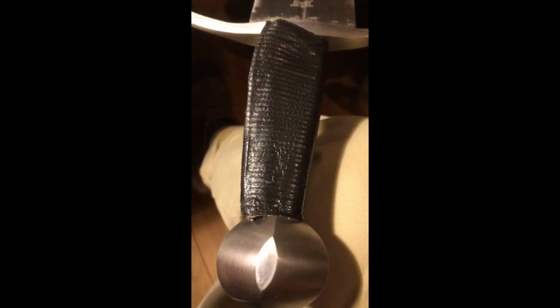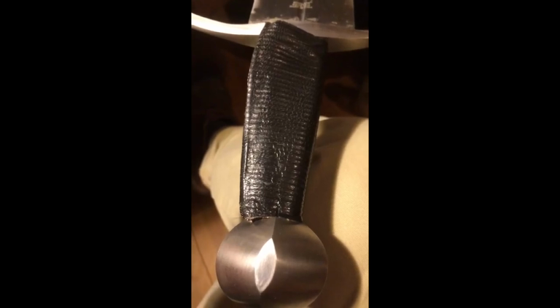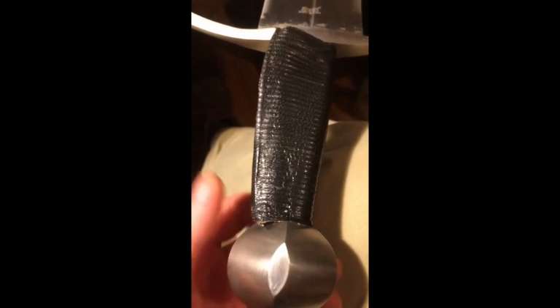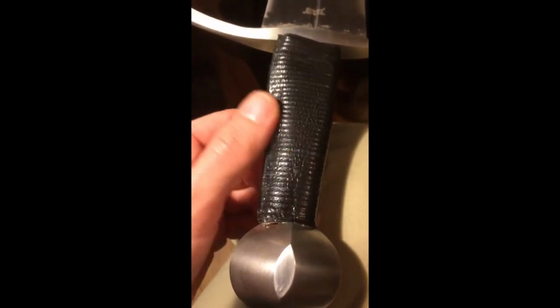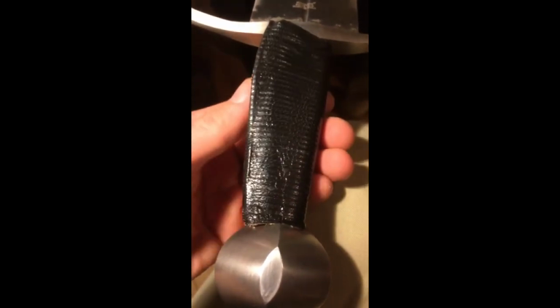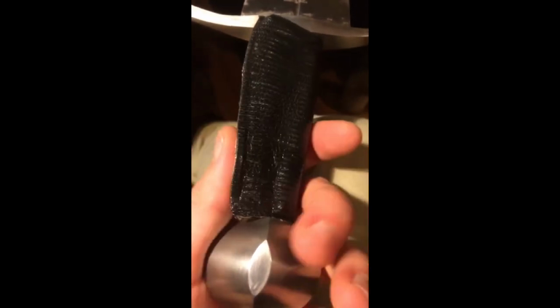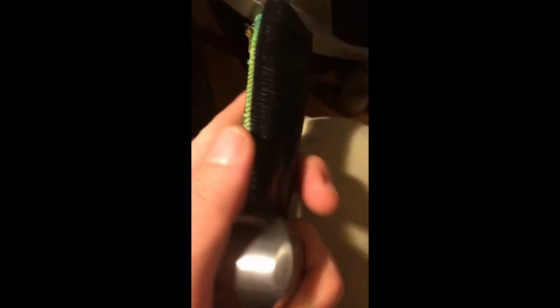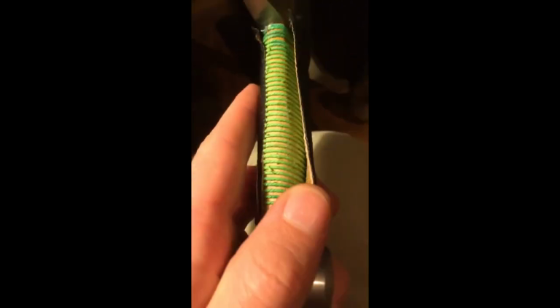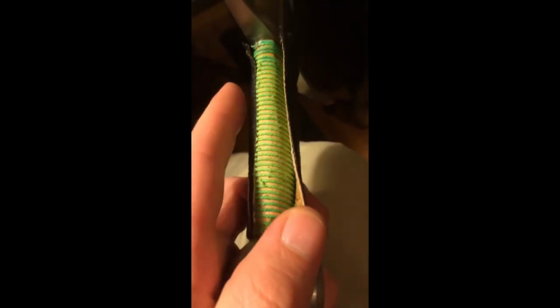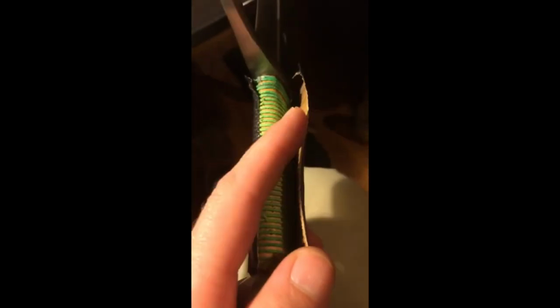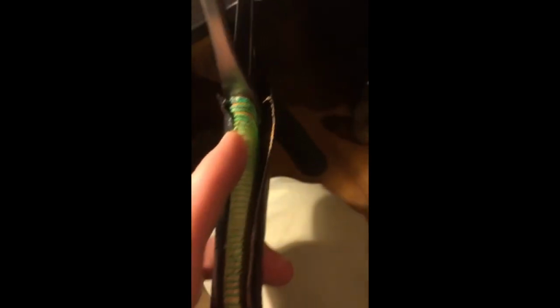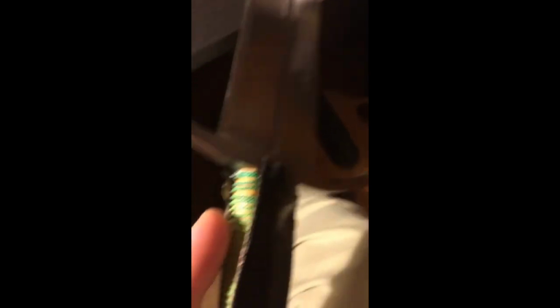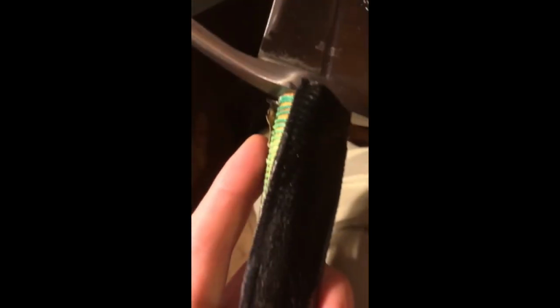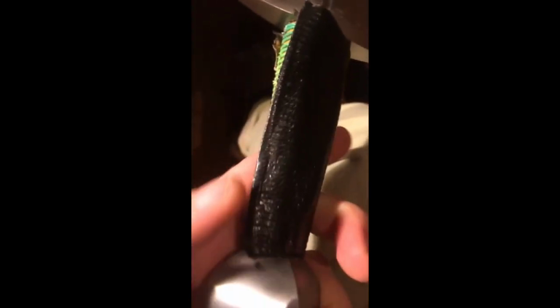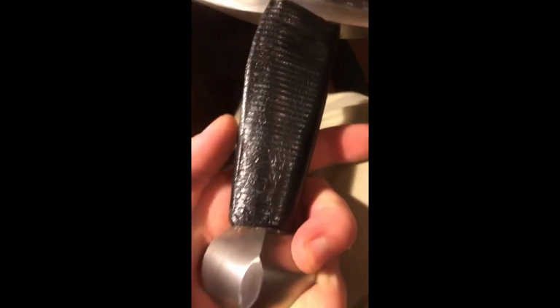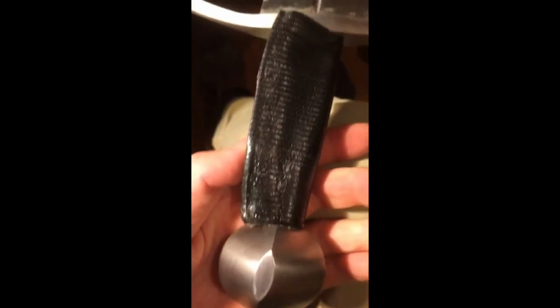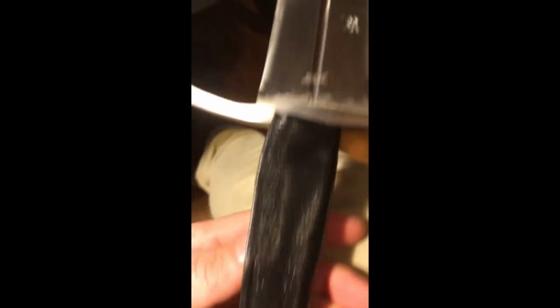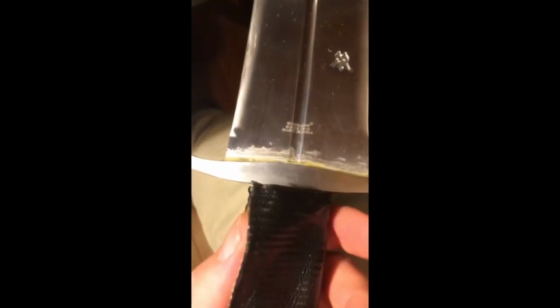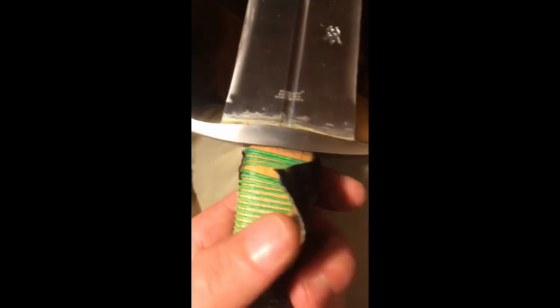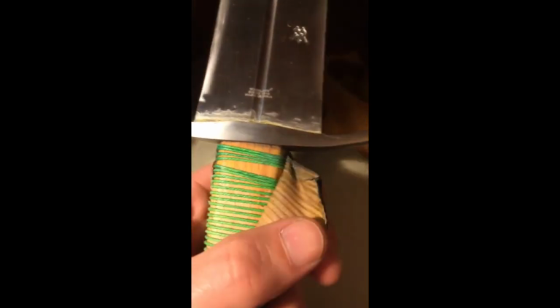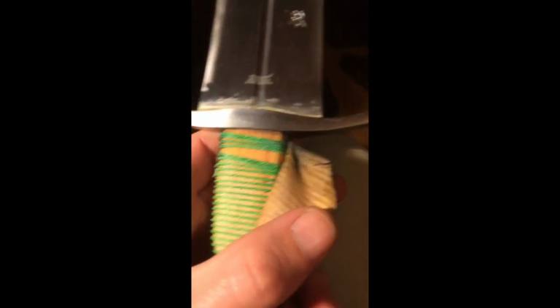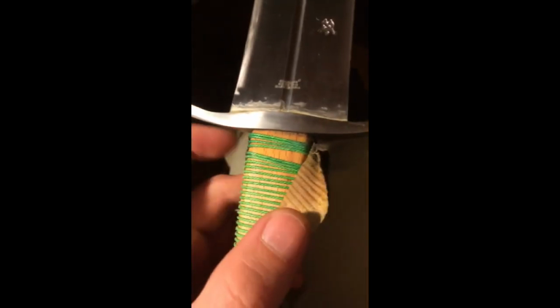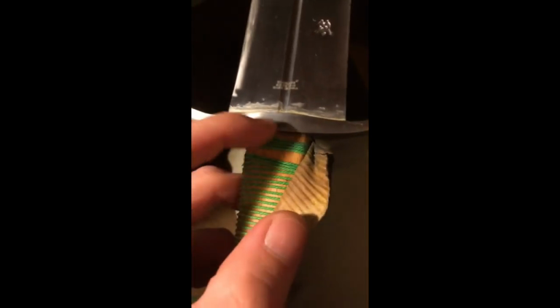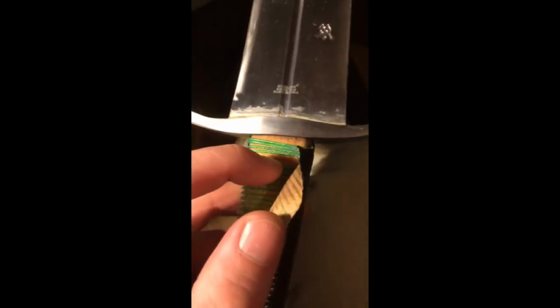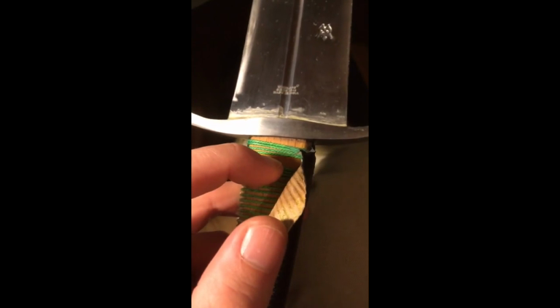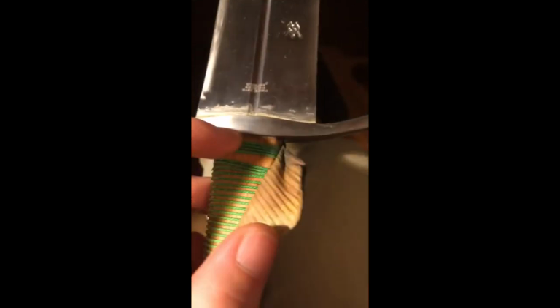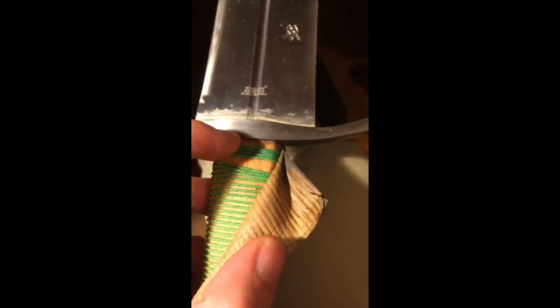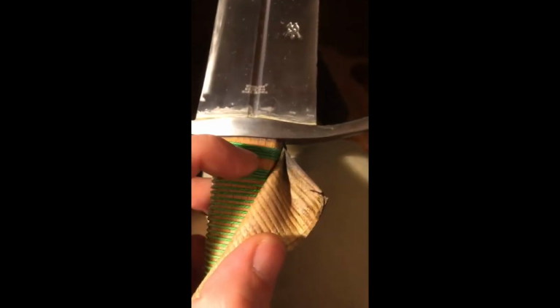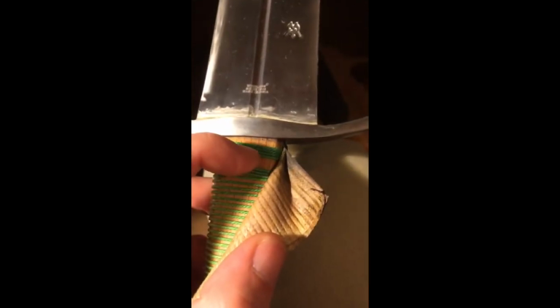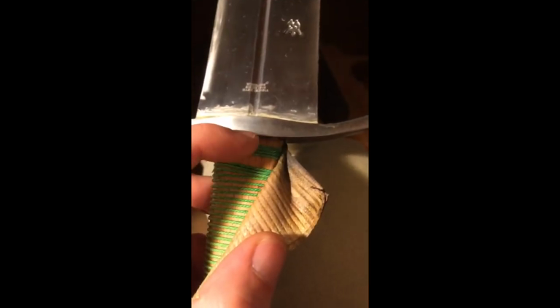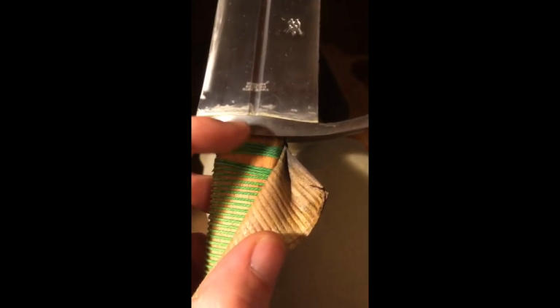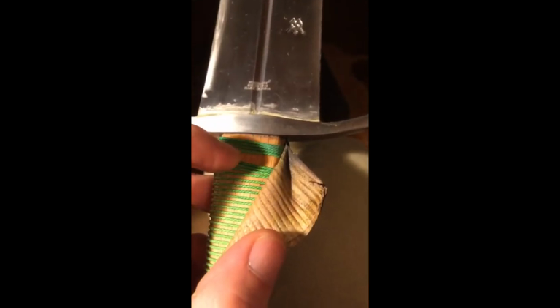Ok, so let's get started replacing this grip wrap and then I'll be able to show you what's actually inside the grip of this Windless Royal Armouries Type 14 arming sword.